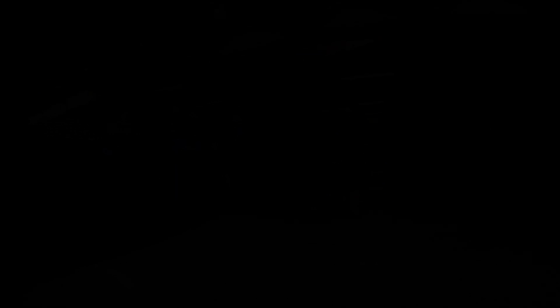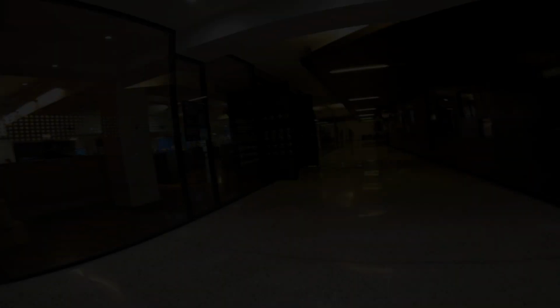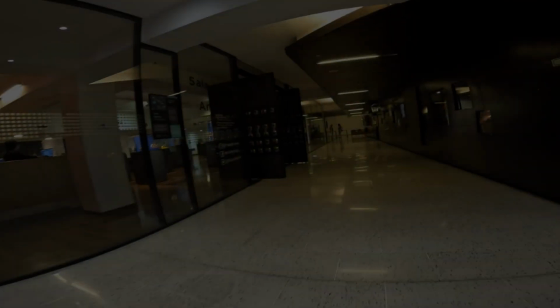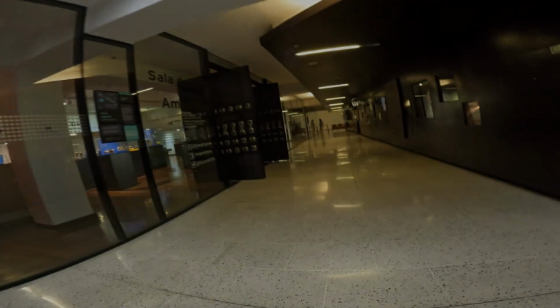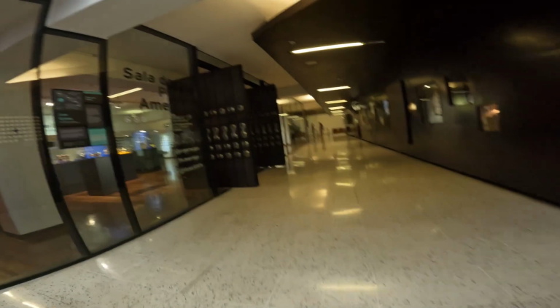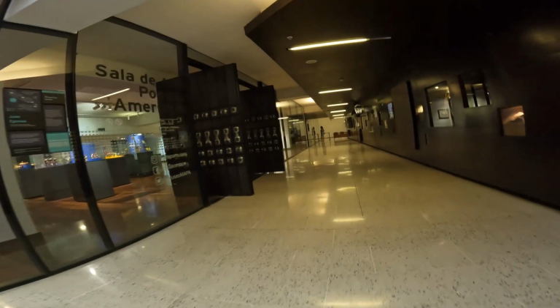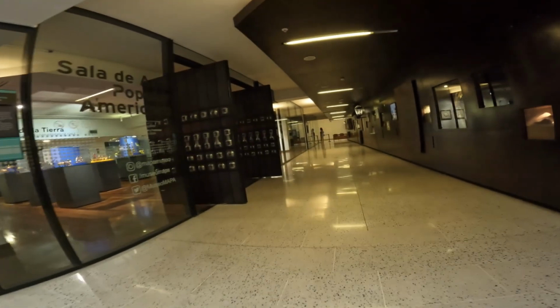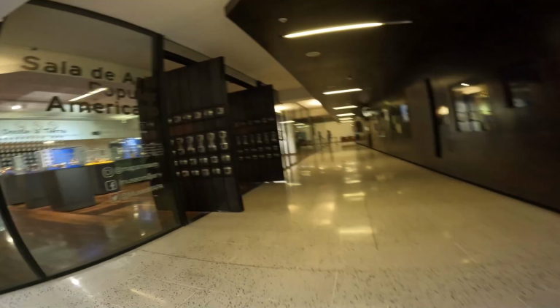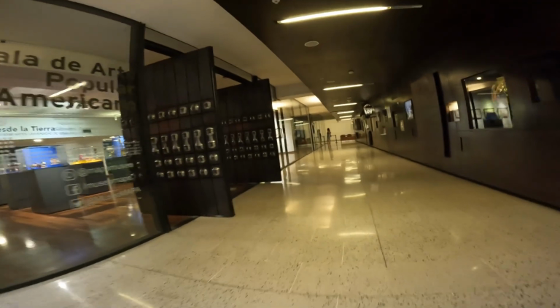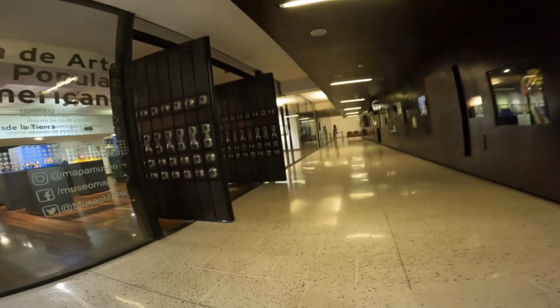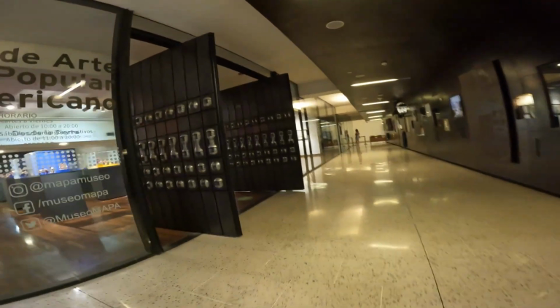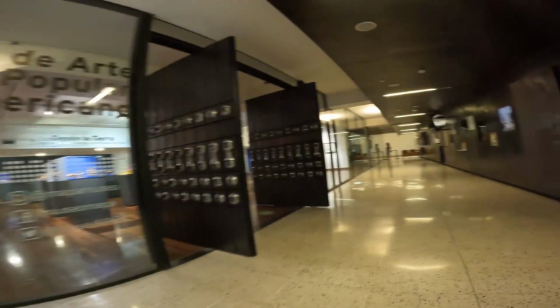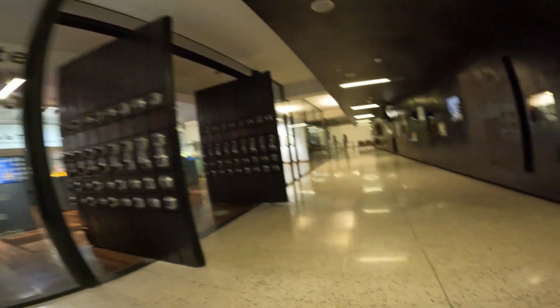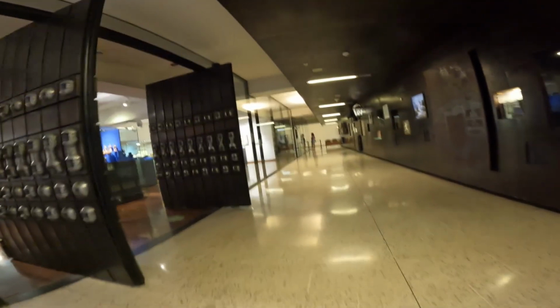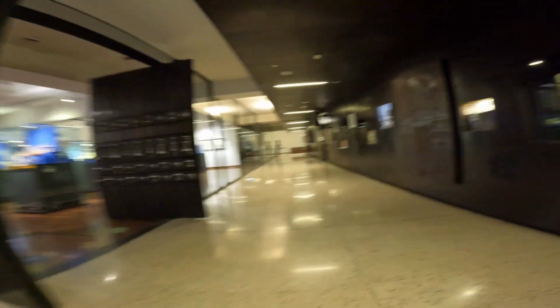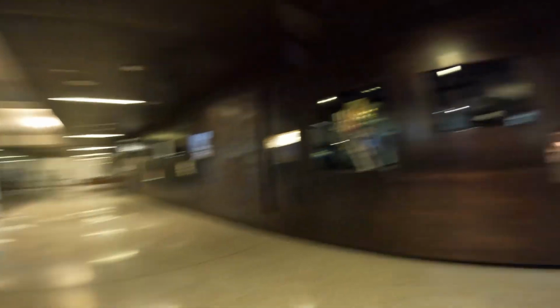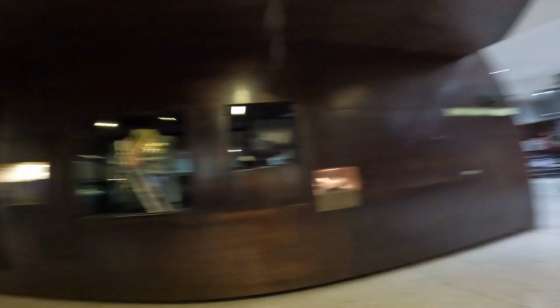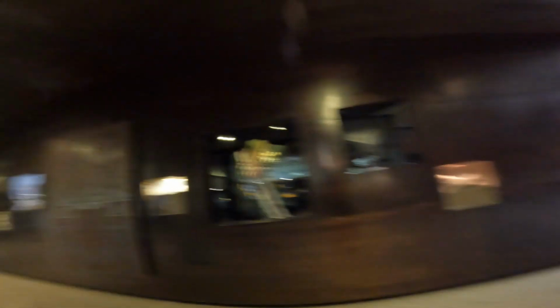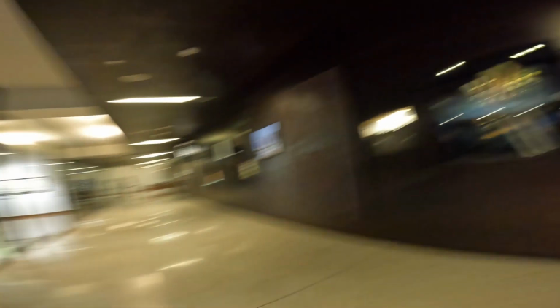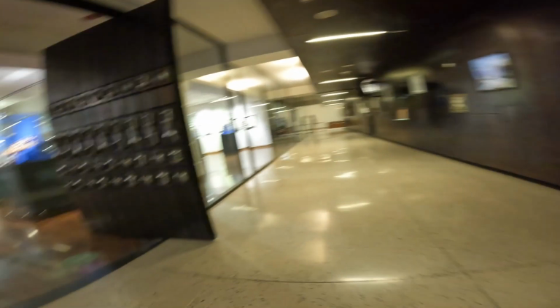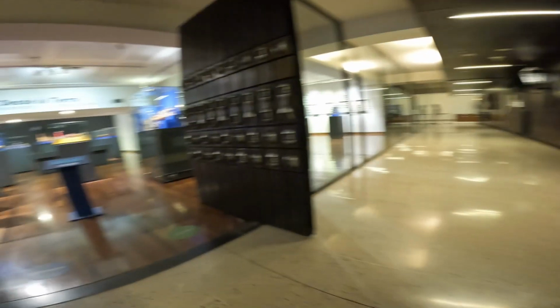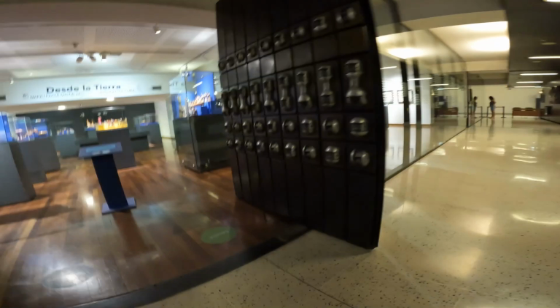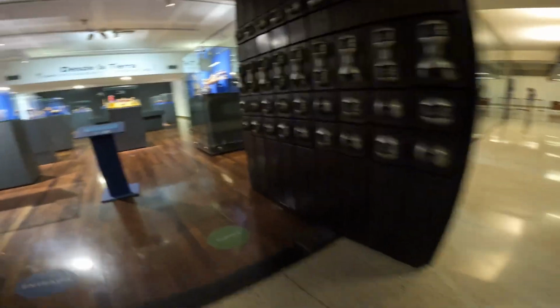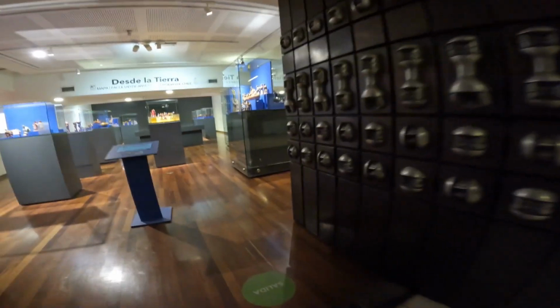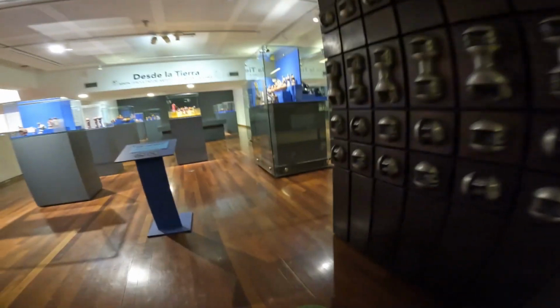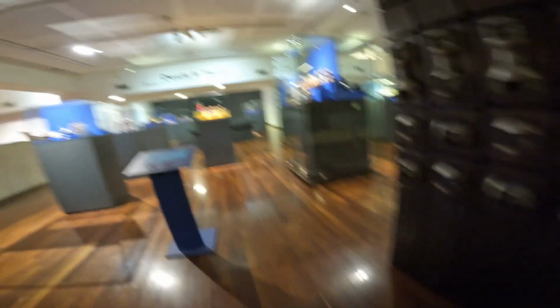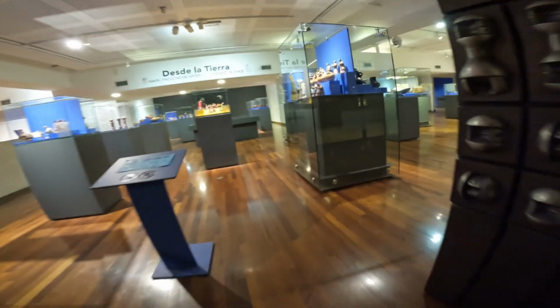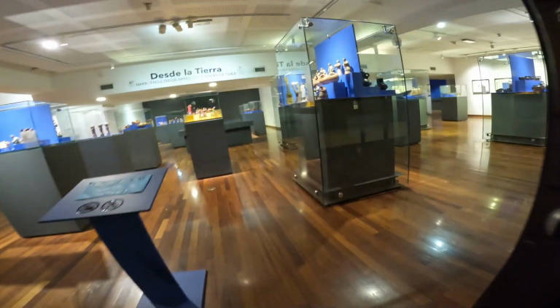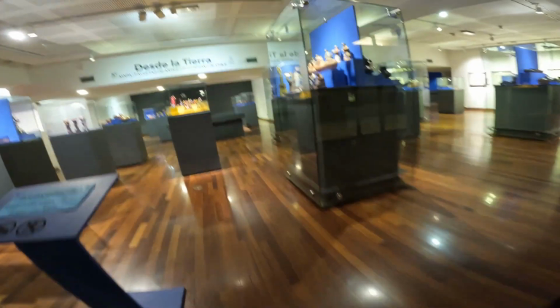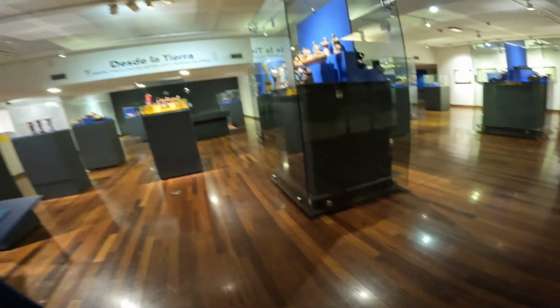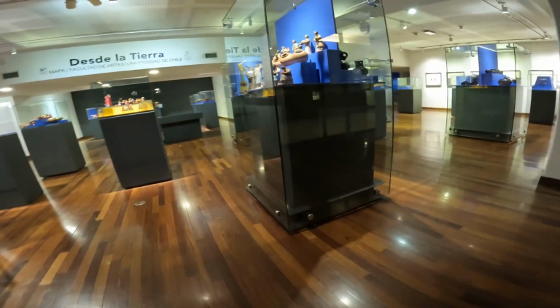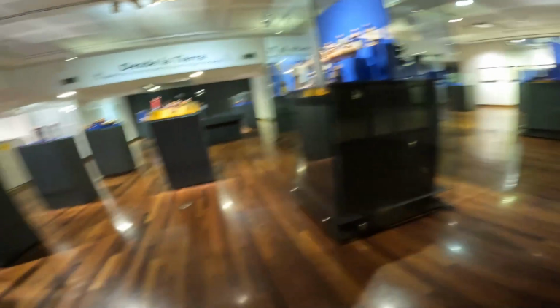Hi everyone and welcome back to the channel. Today I want to share with you a video about a museum in Santiago. This one is located in the city center, in the cultural center Gabriela Mistral — I have already shared a video about it on this channel.